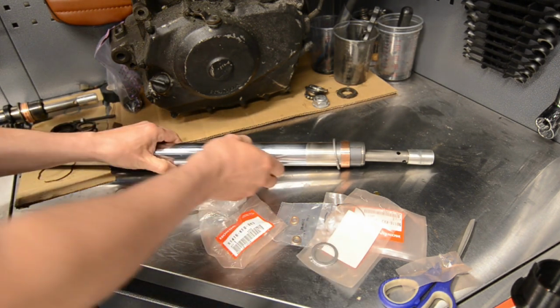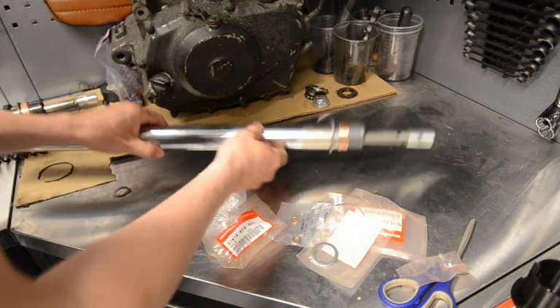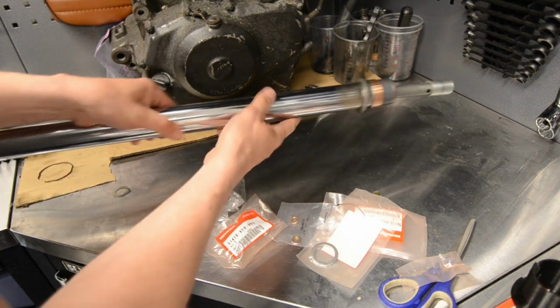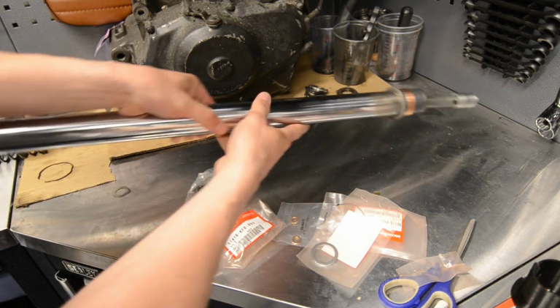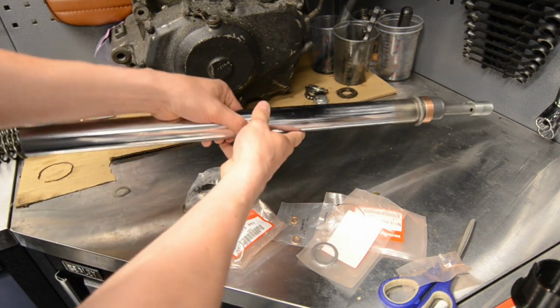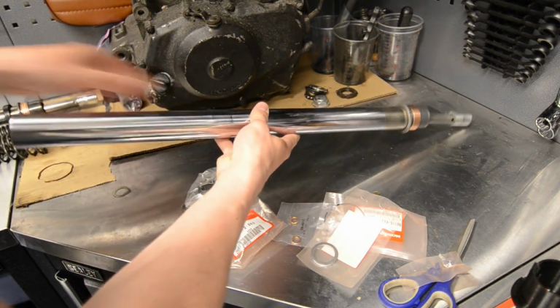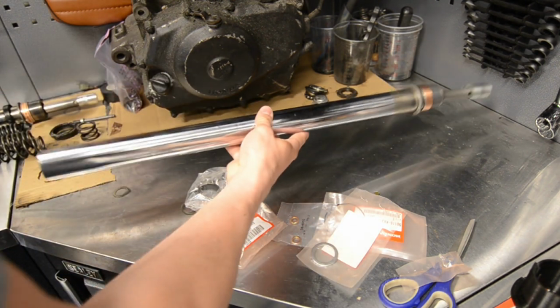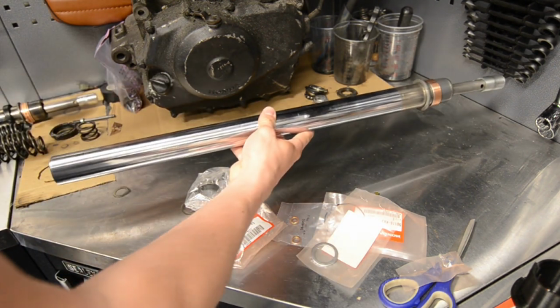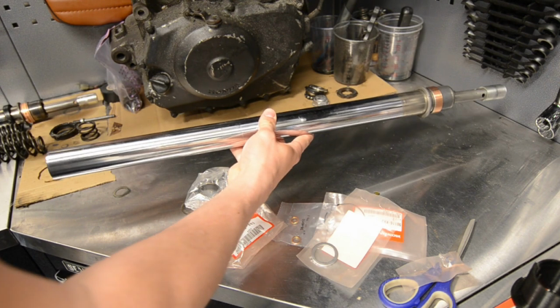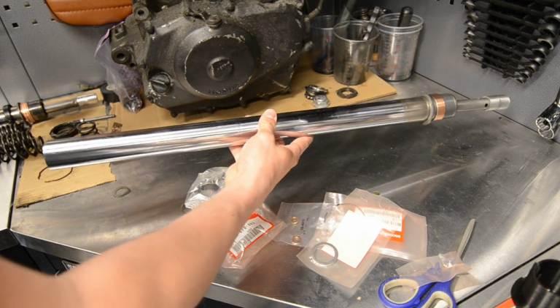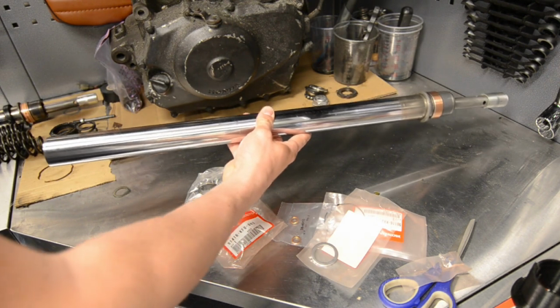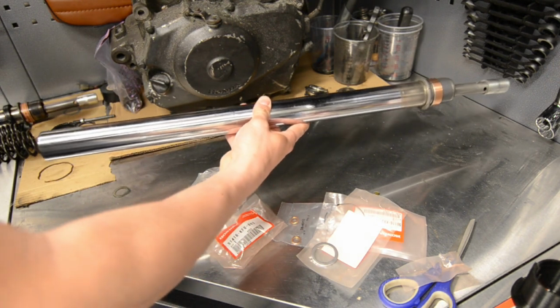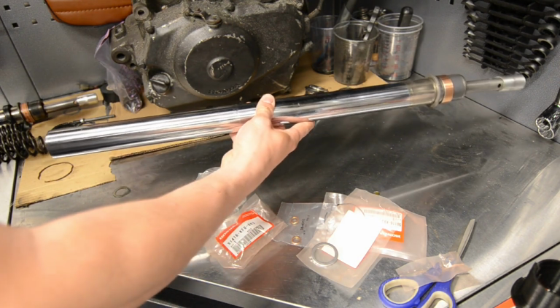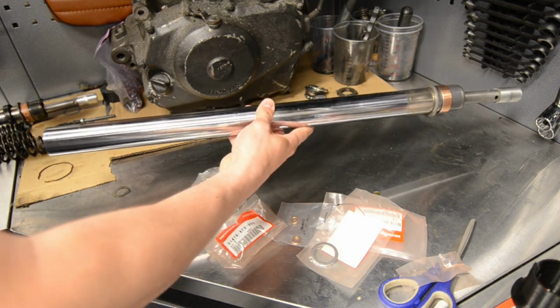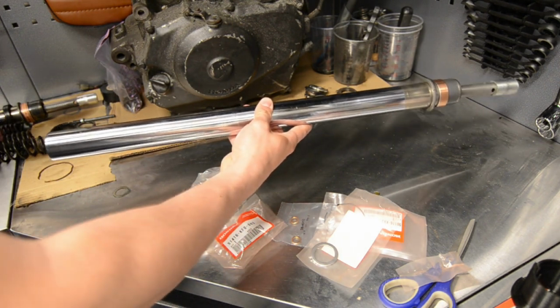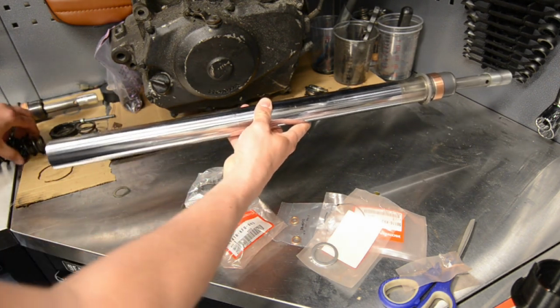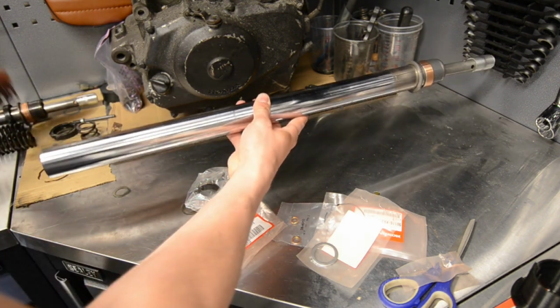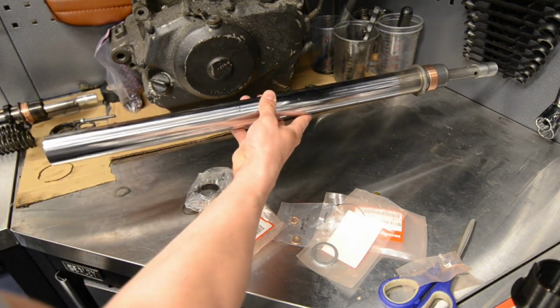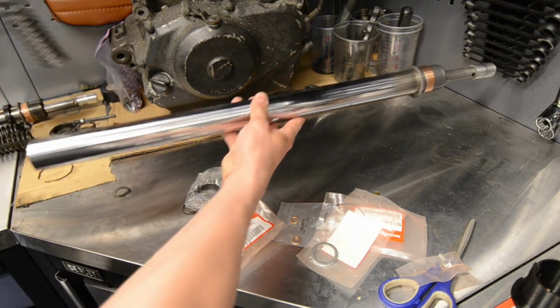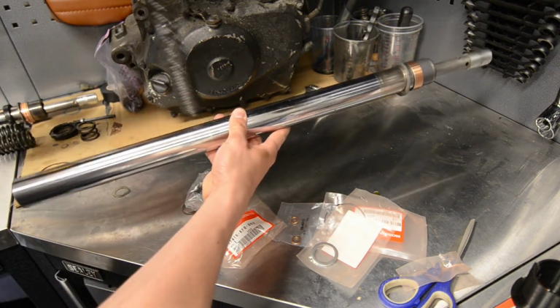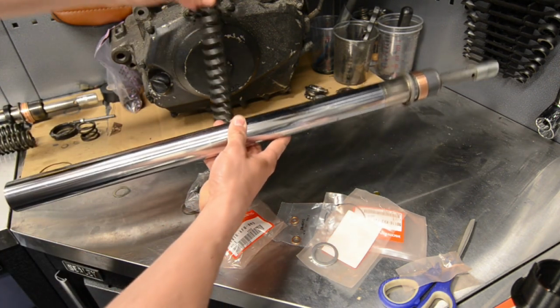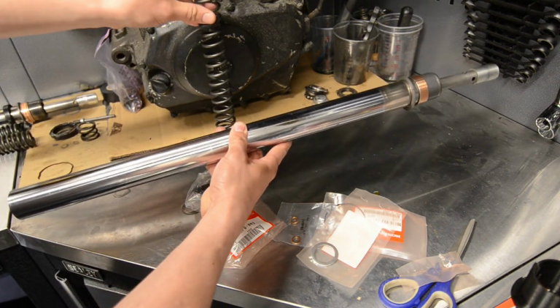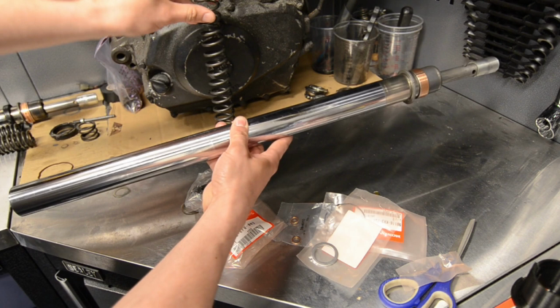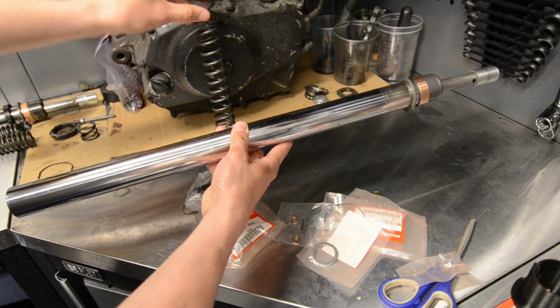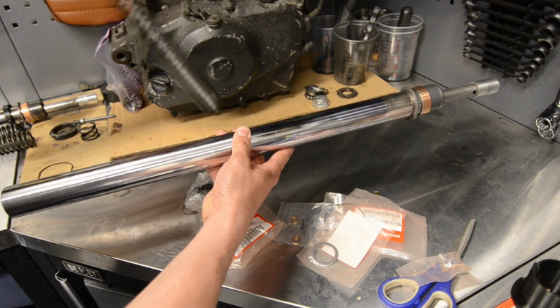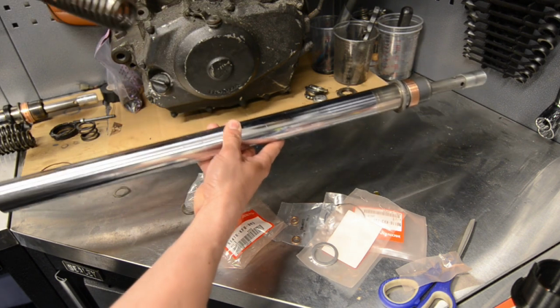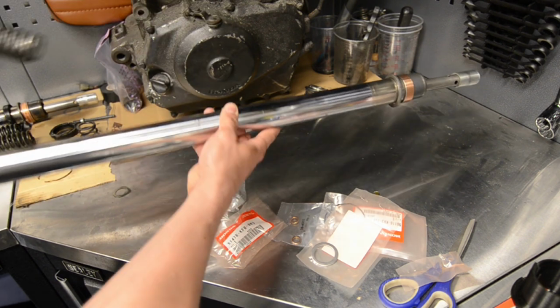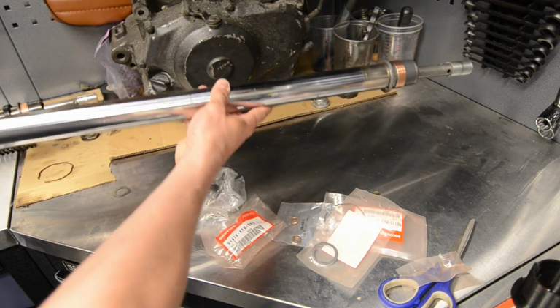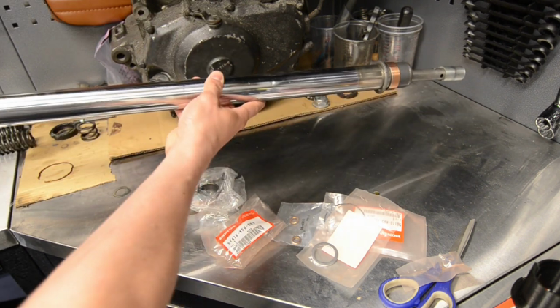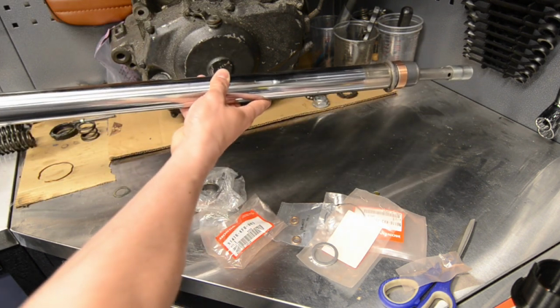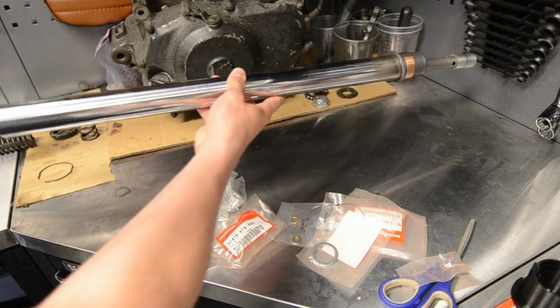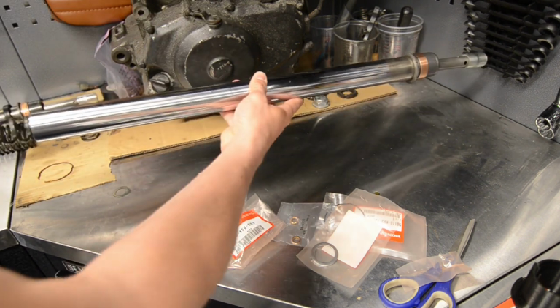Now we have the big spring. Like I said, there's an up and a down on the spring — make sure you pick the right one. There's the spring, there's the up, there's the down. It just goes straight in.